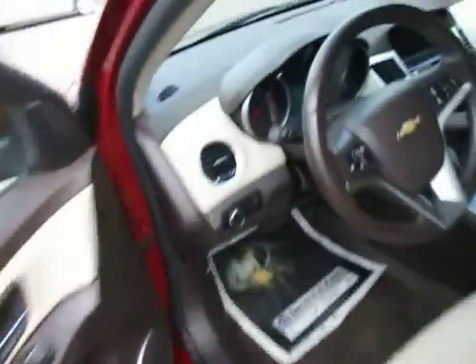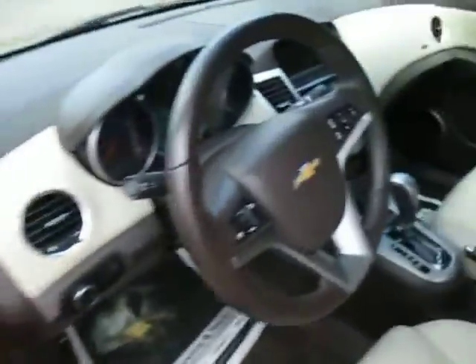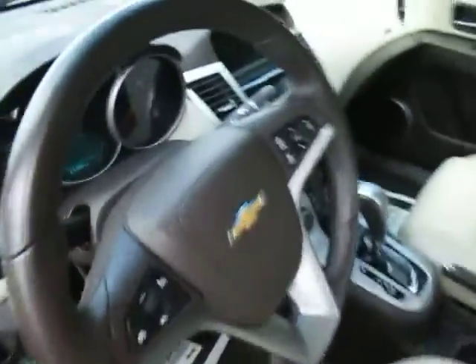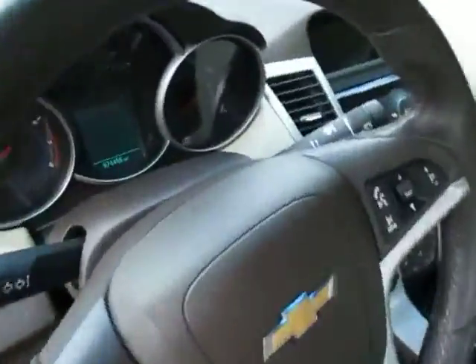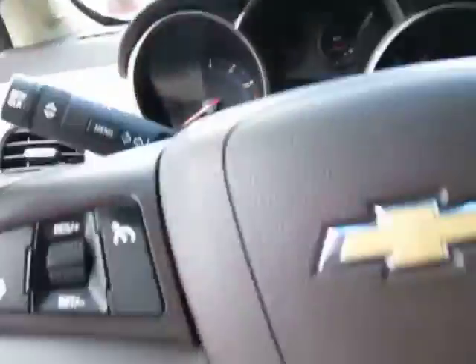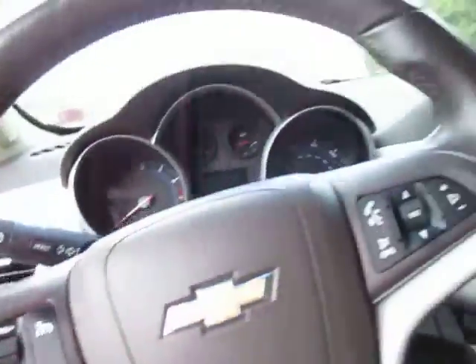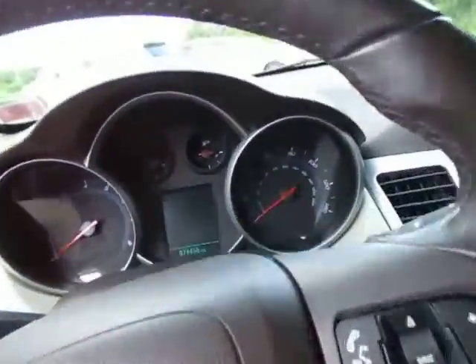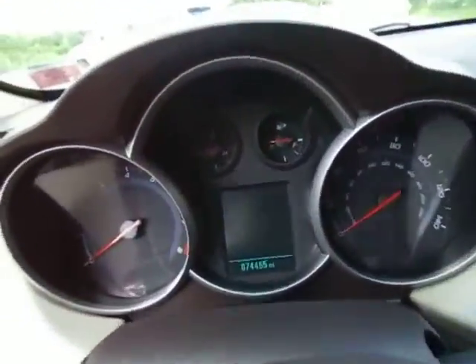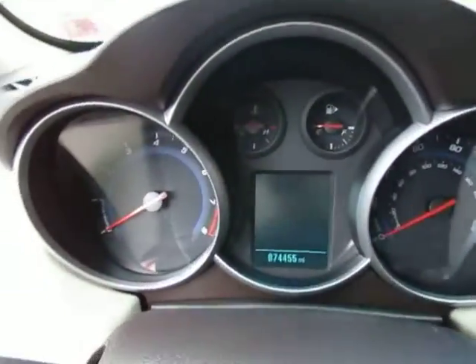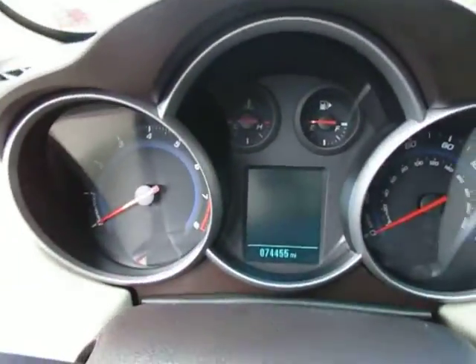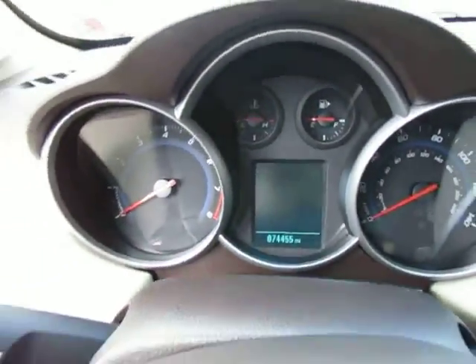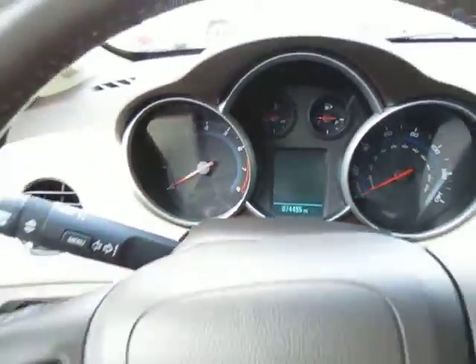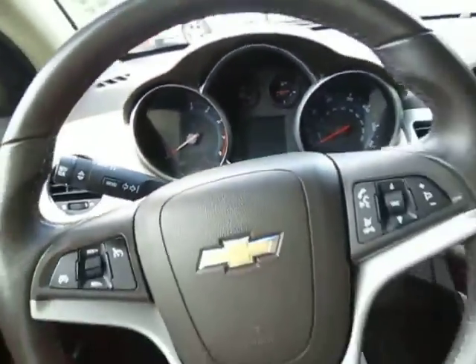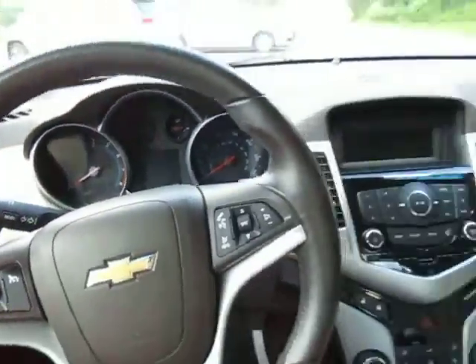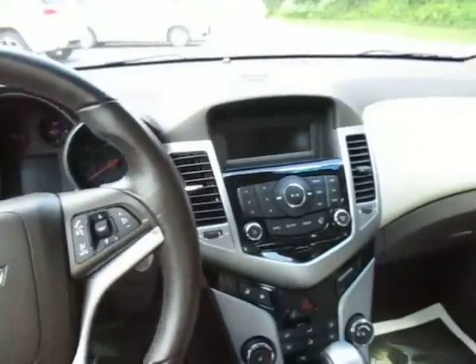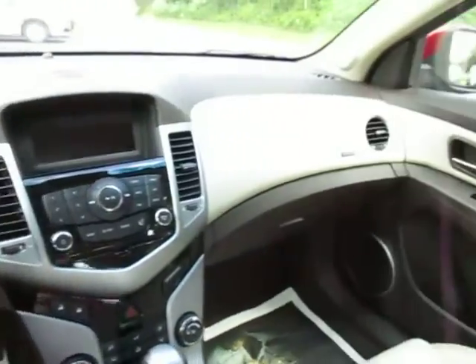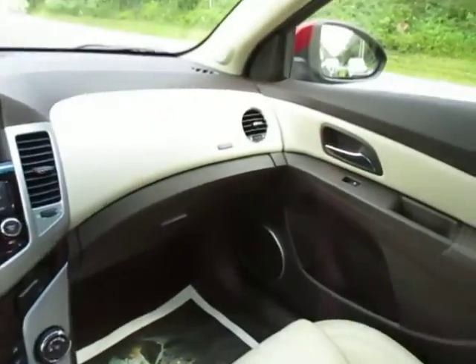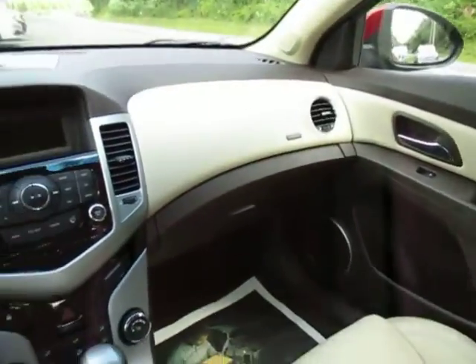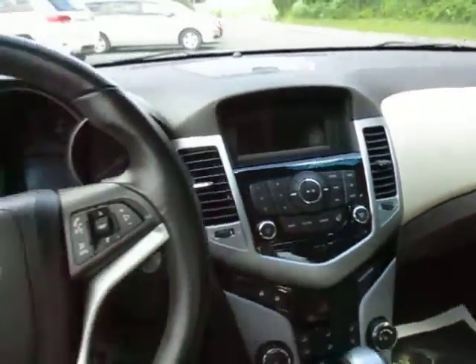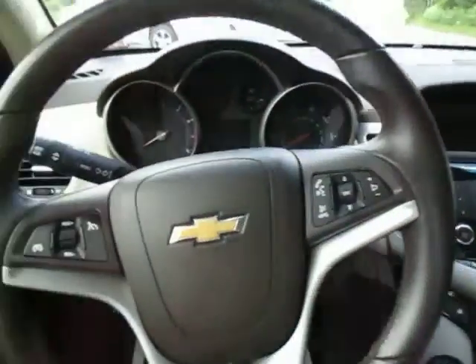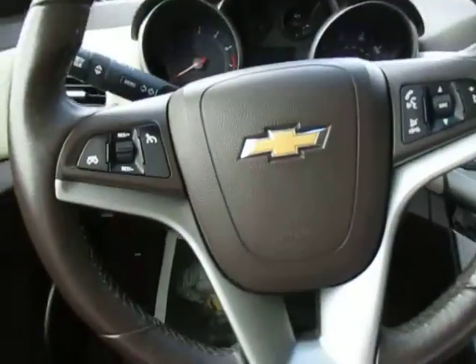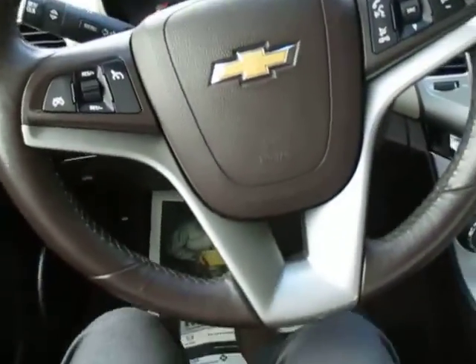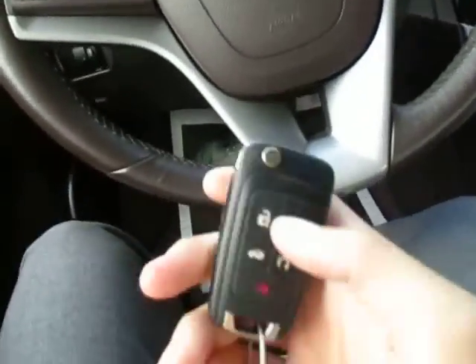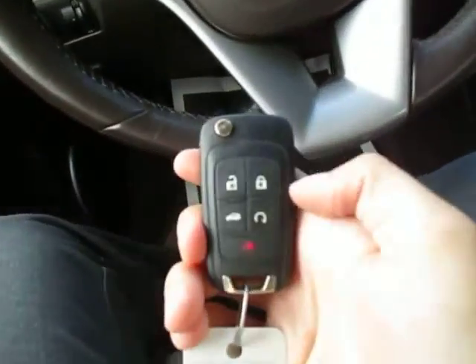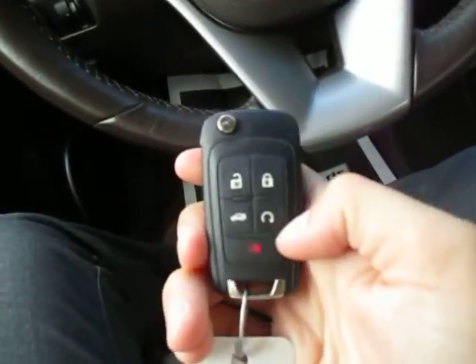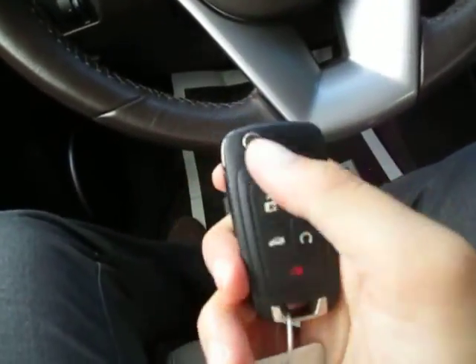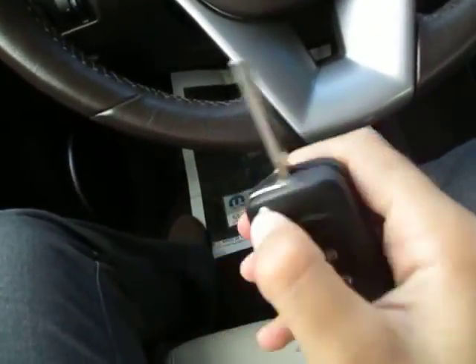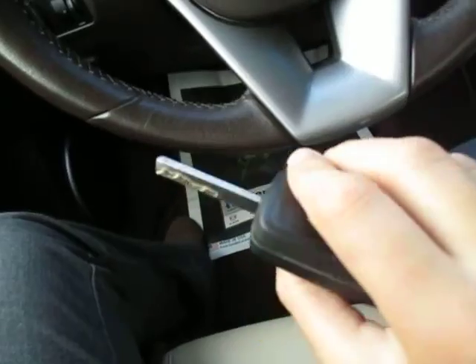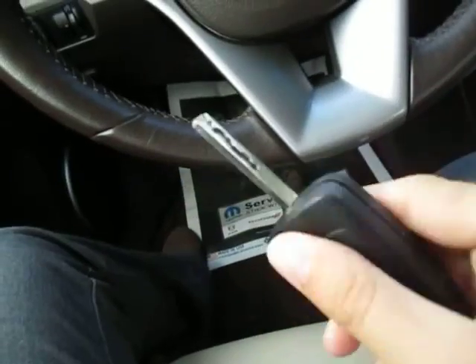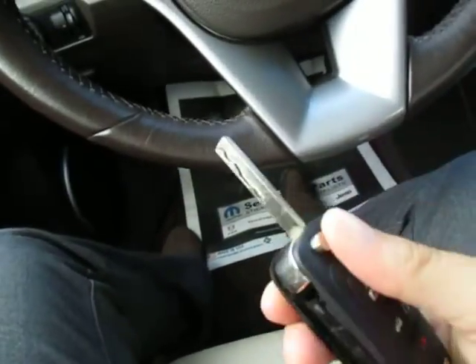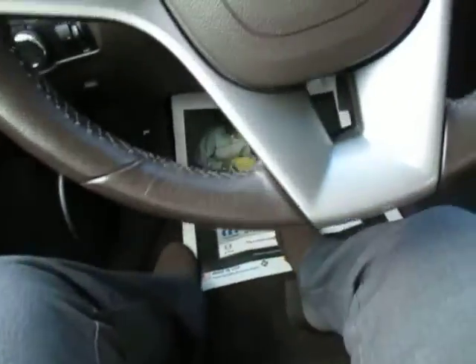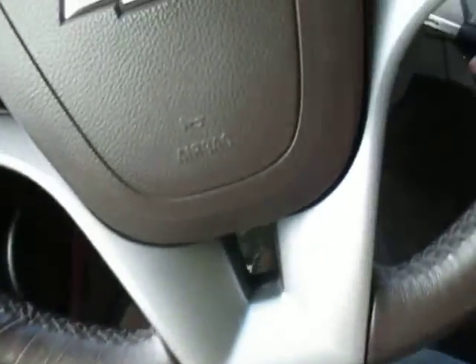Over to the front, you'll see right here on the dash, 74,000 miles on this. Really cool looking up front as well. You've also got an auto start here in your key, and then the key part flips out like that.